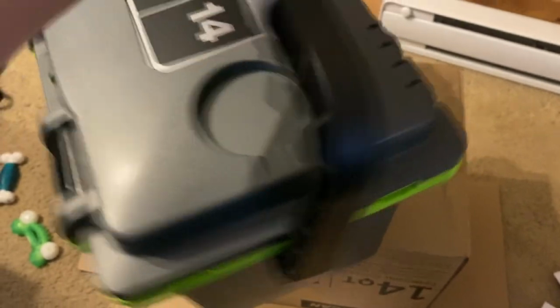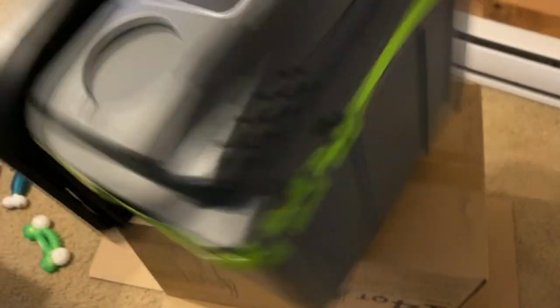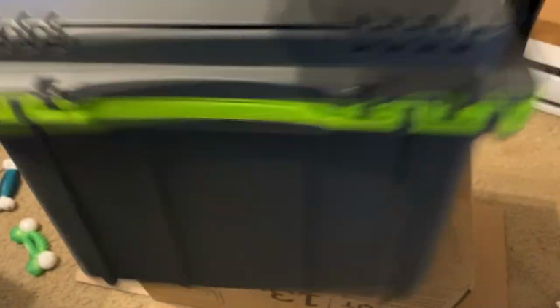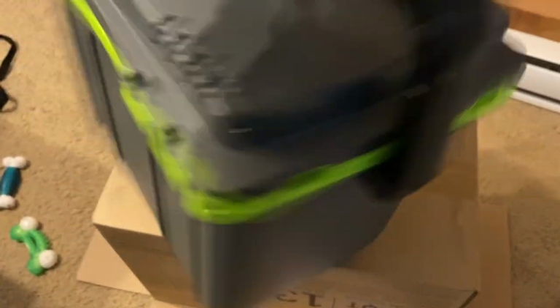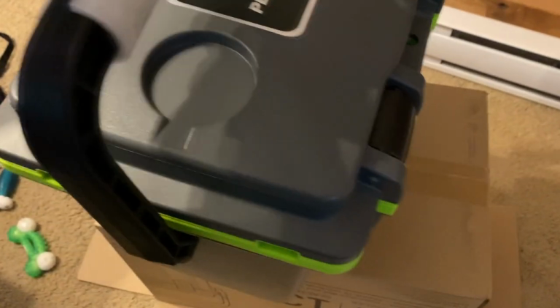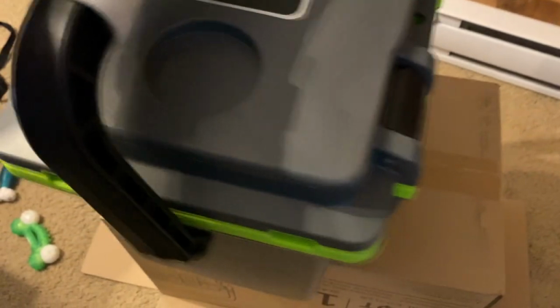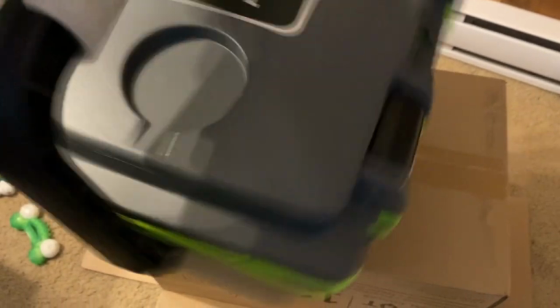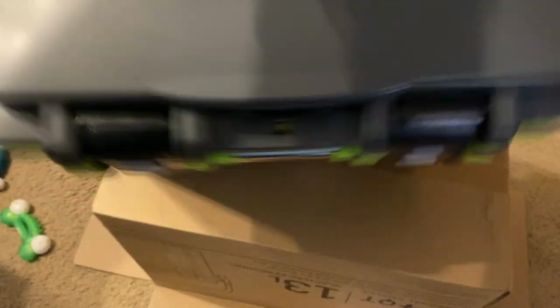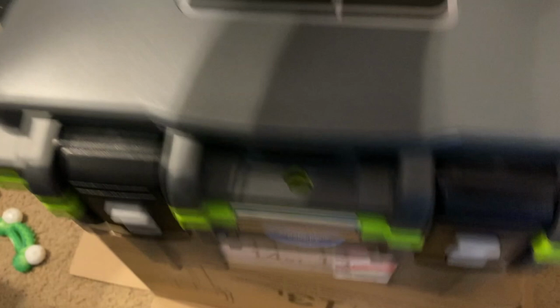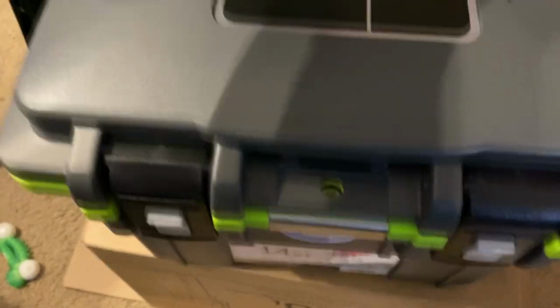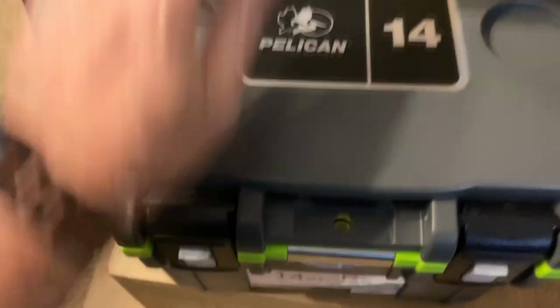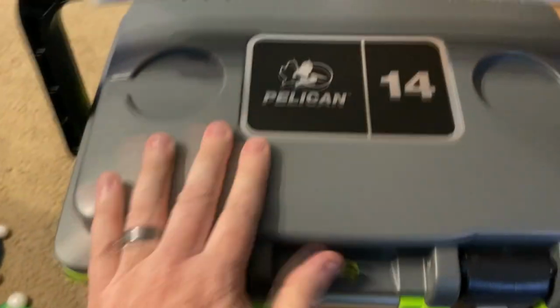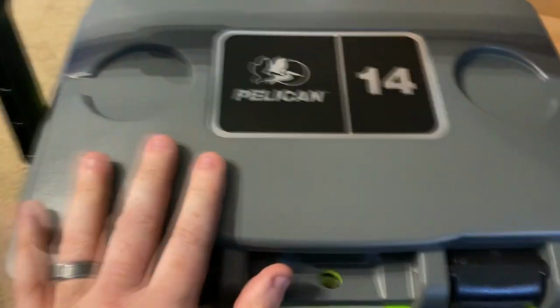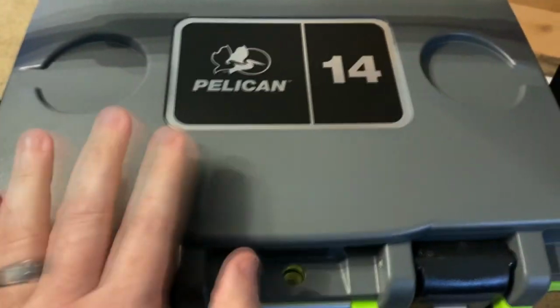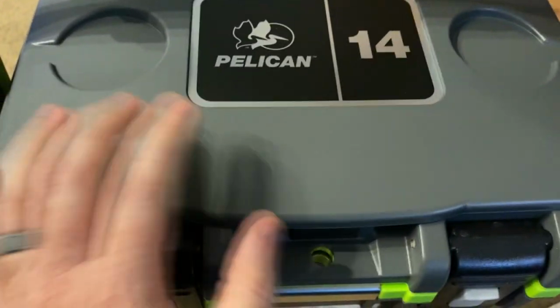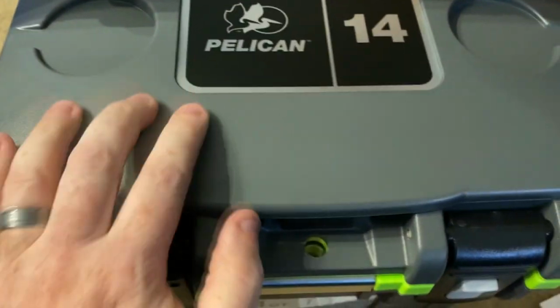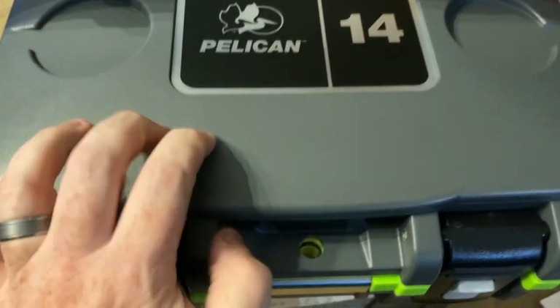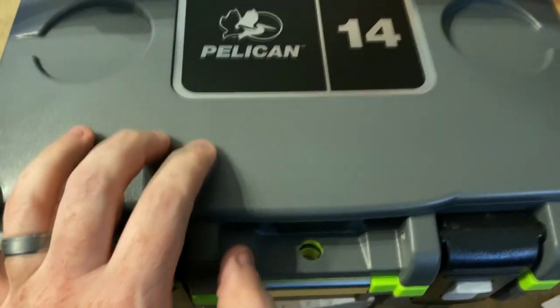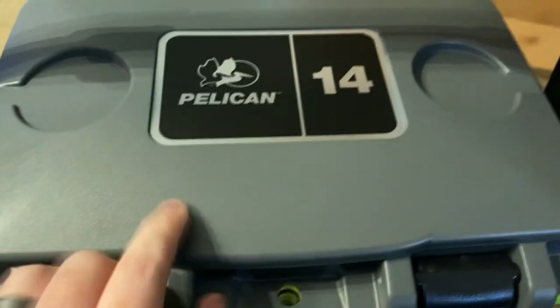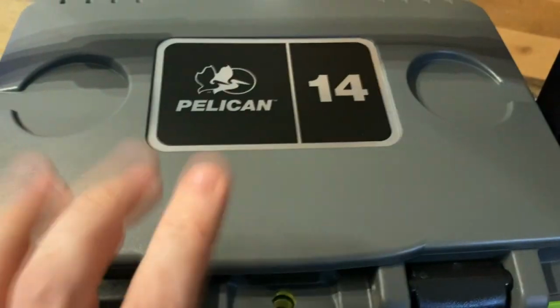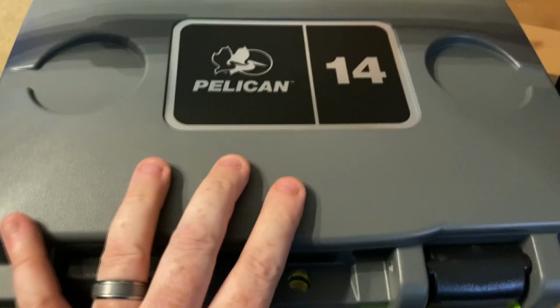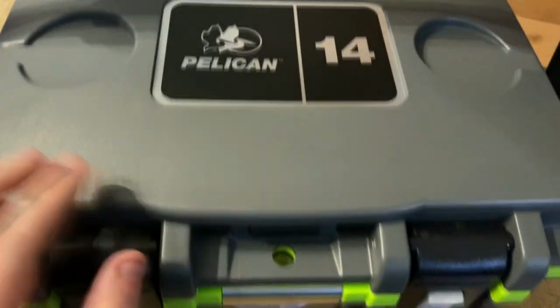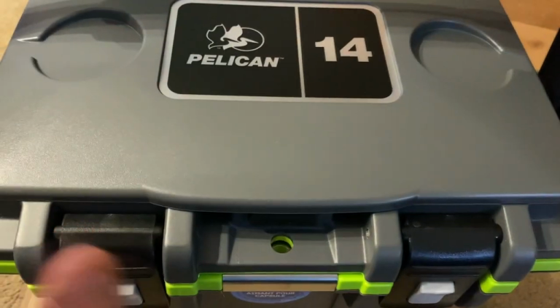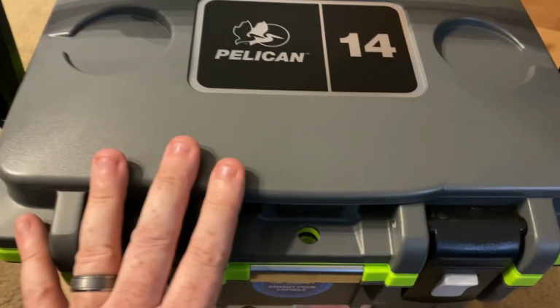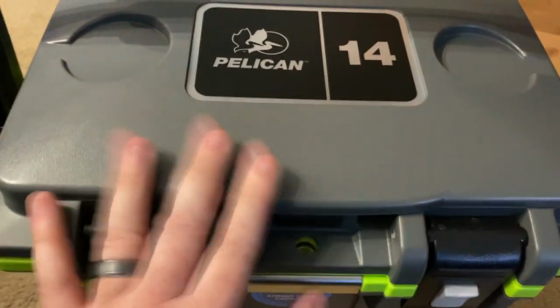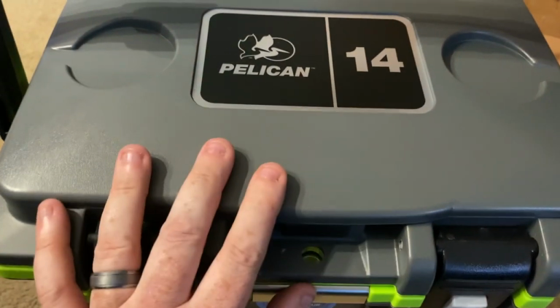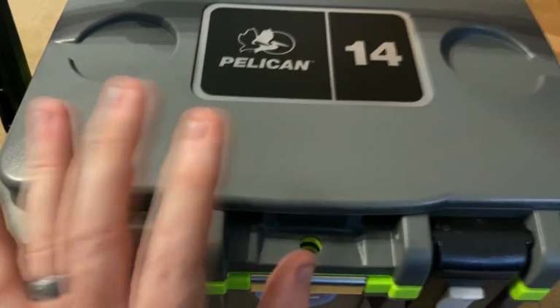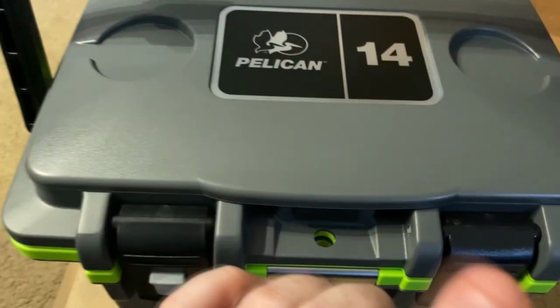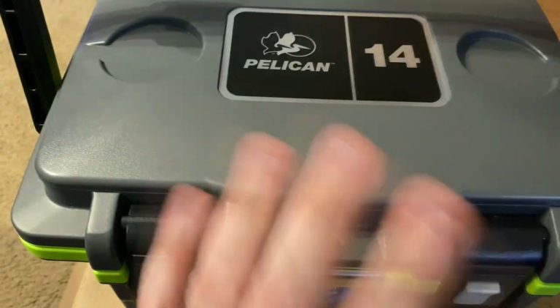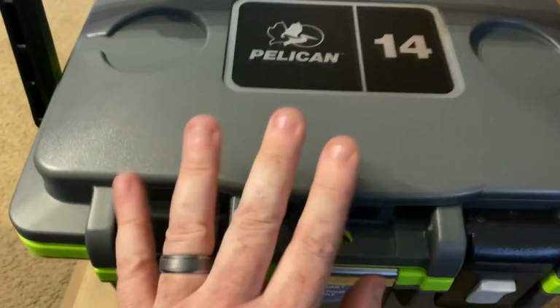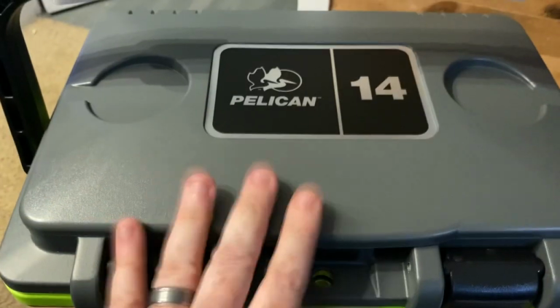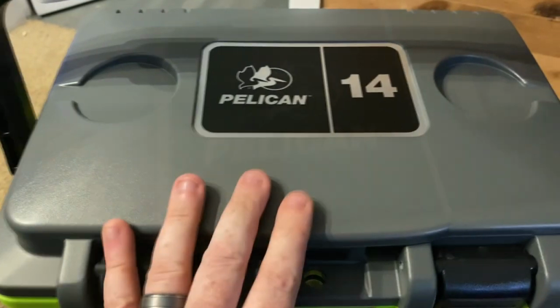I love it! These Pelican coolers are the best. These things are solid. They are tough. I love our big one. I can't wait to try this one out.